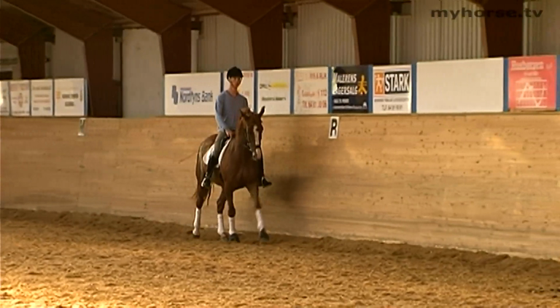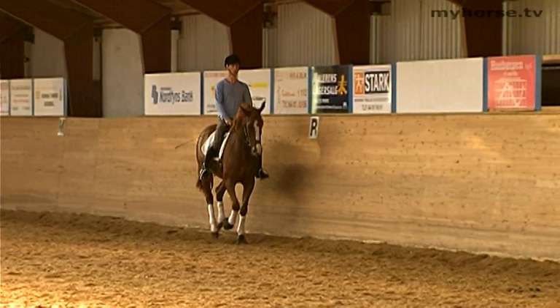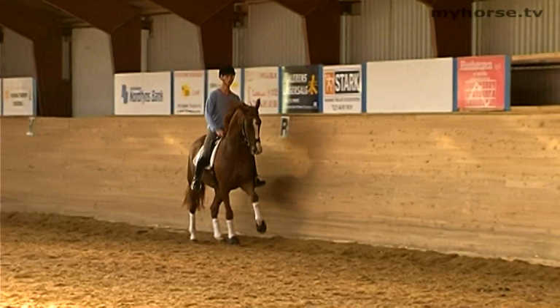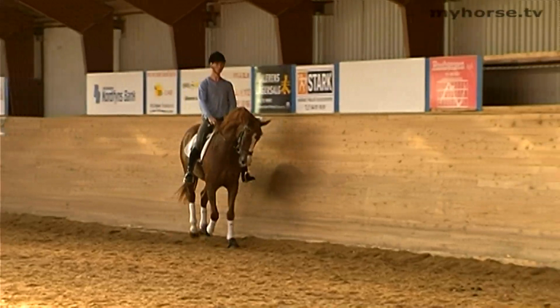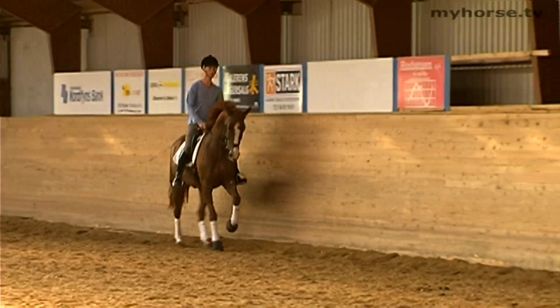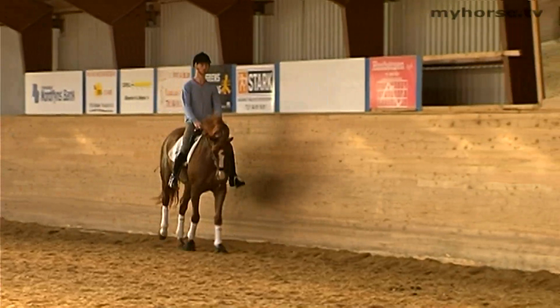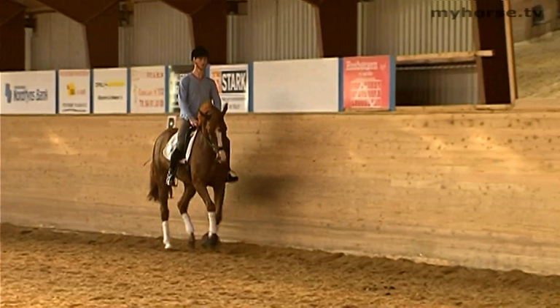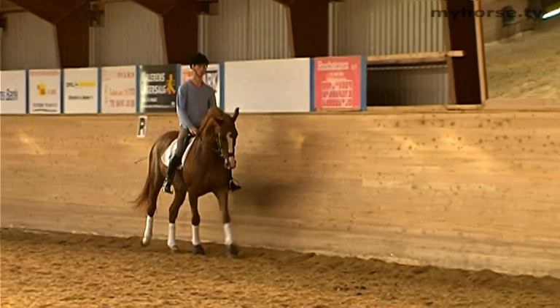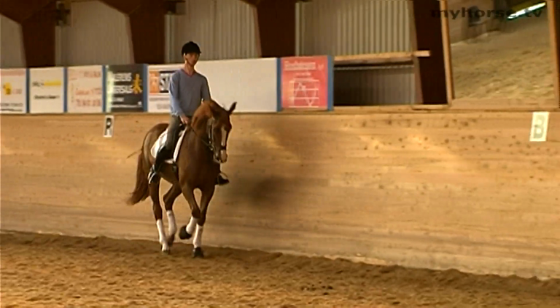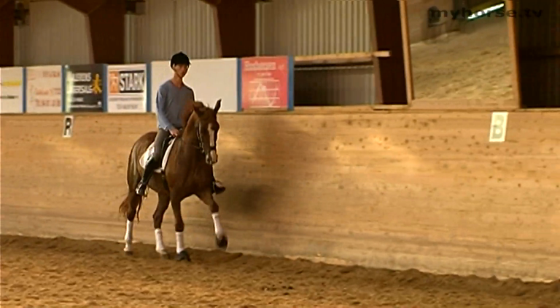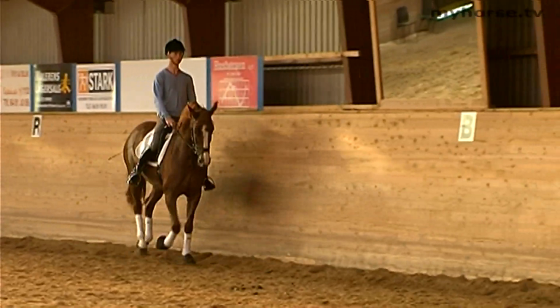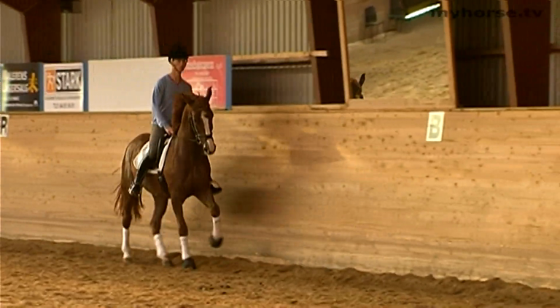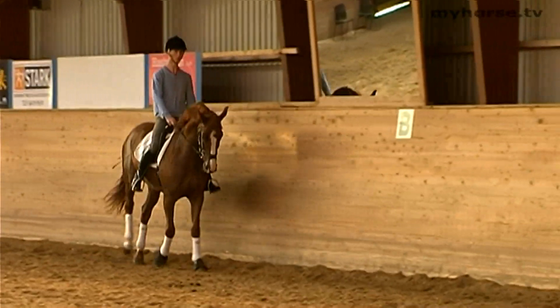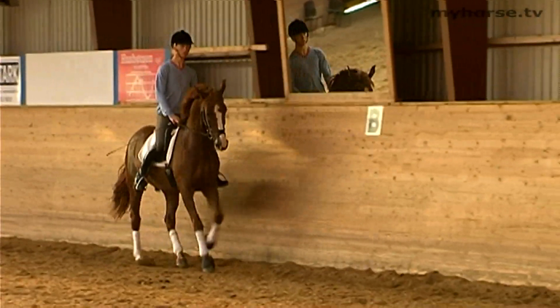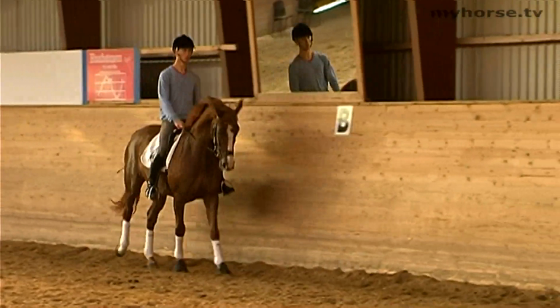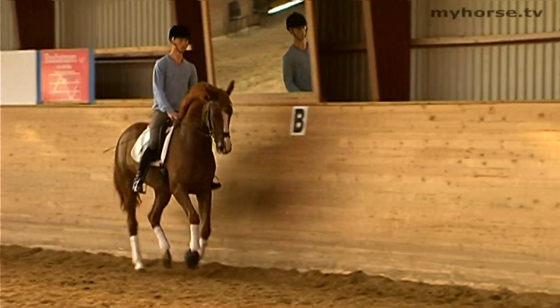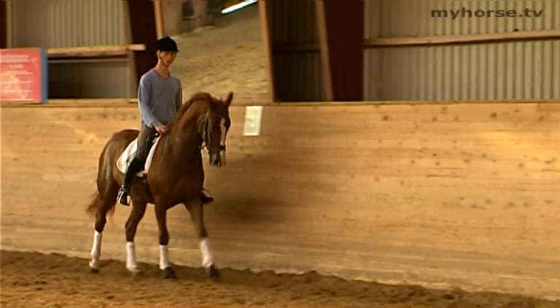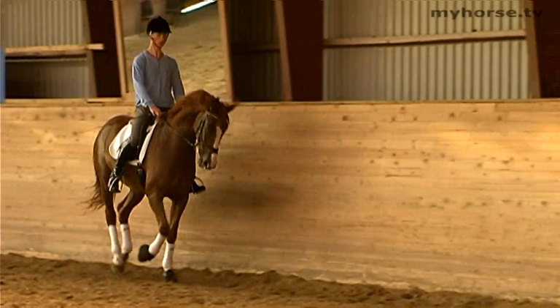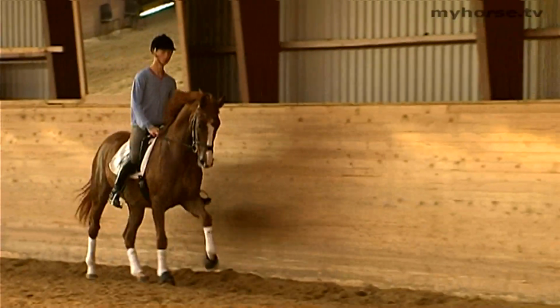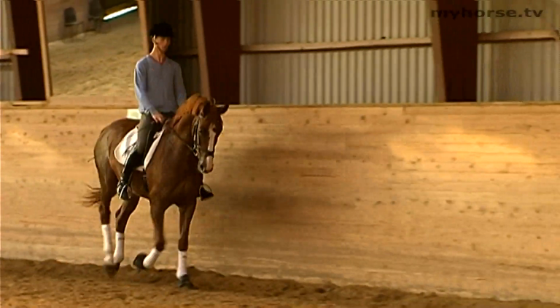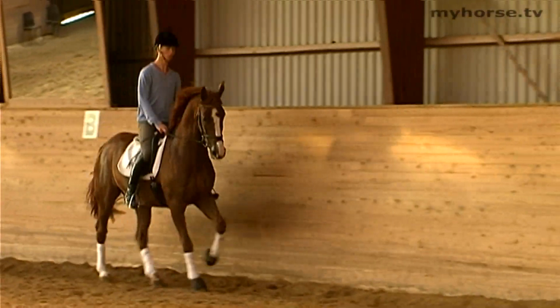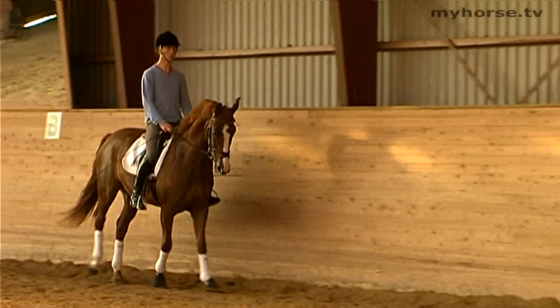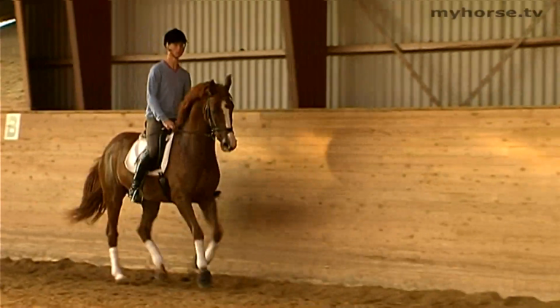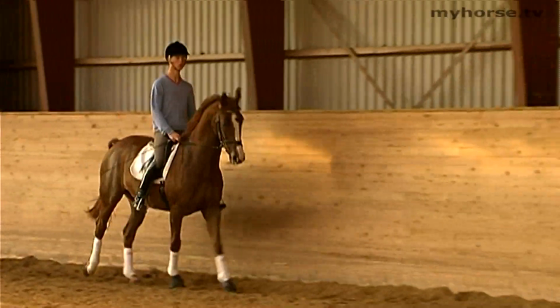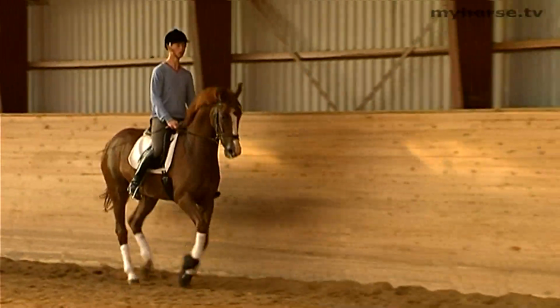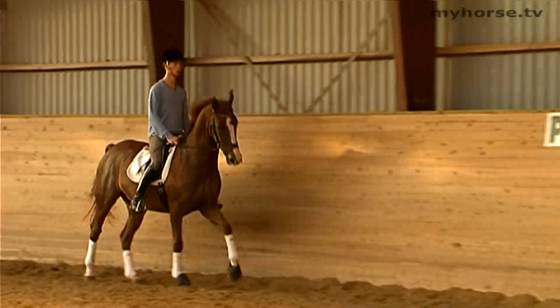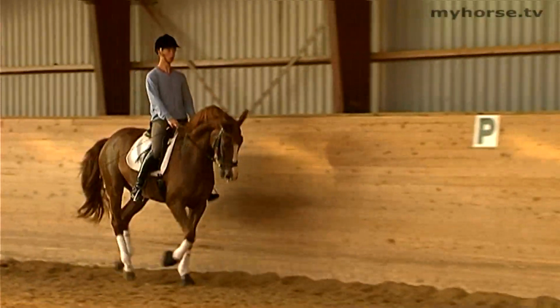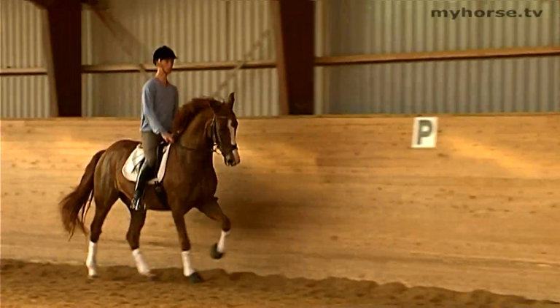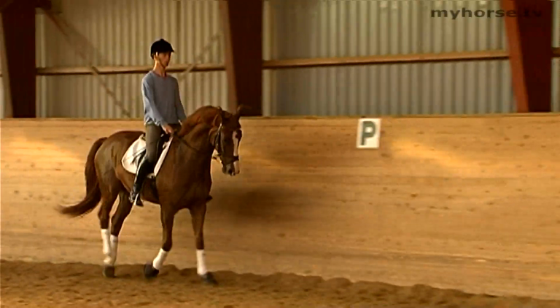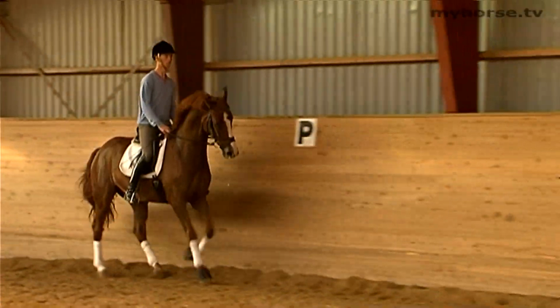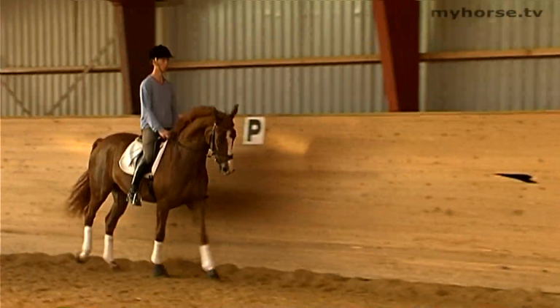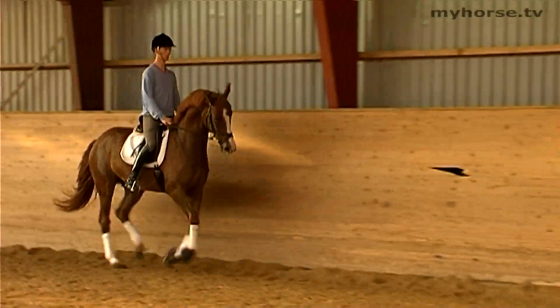I believe that no horse is getting too old or too good to do the counter canter. It's an exercise that is an advantage to perform on any horse.